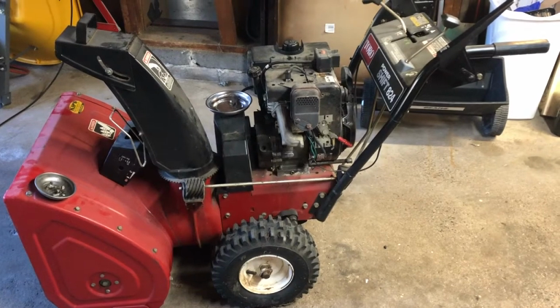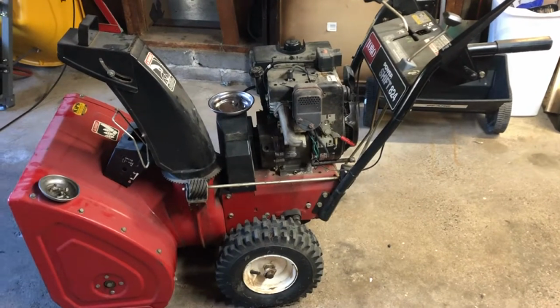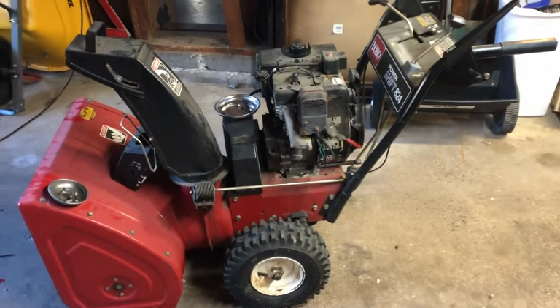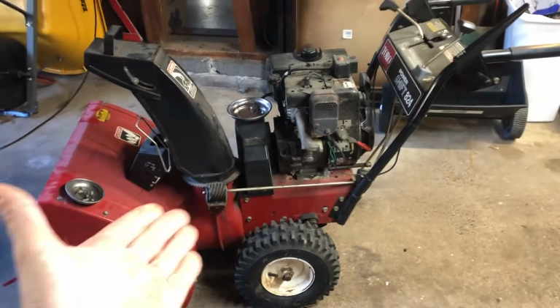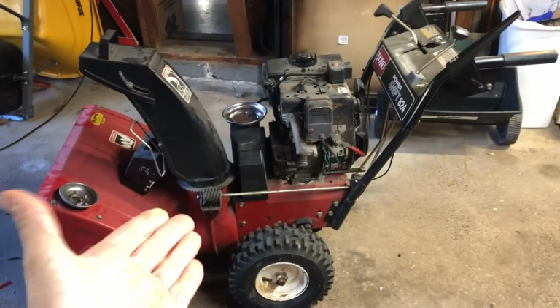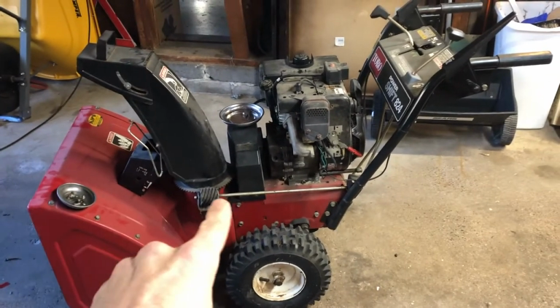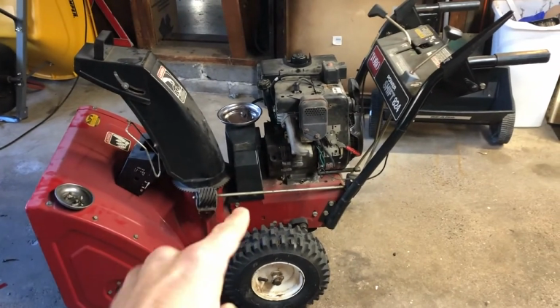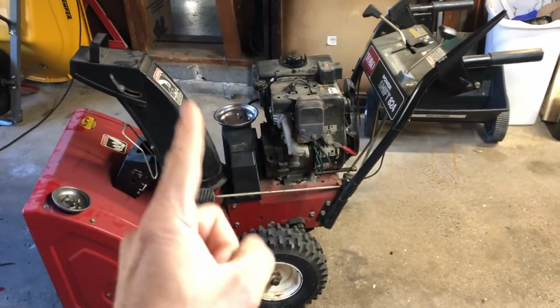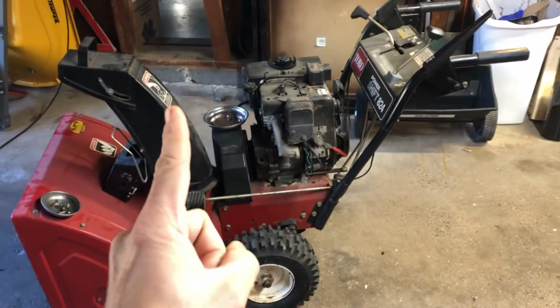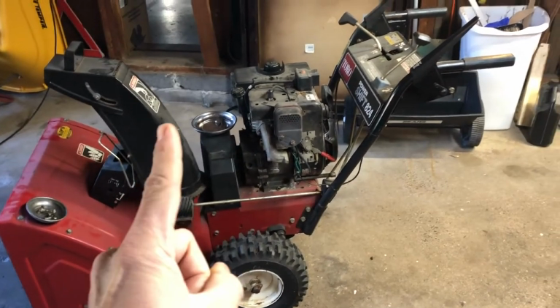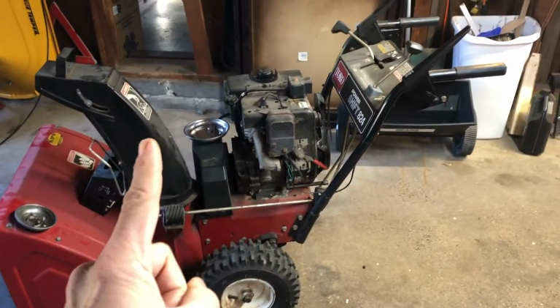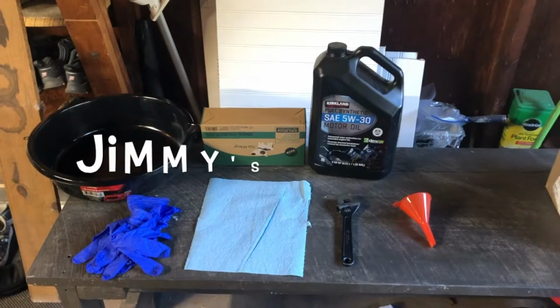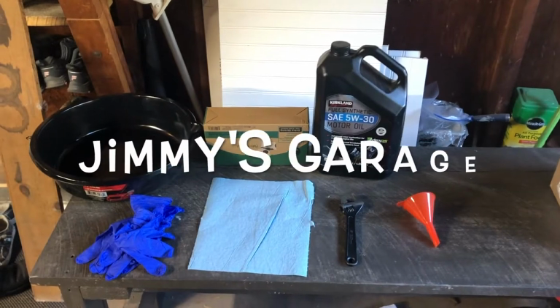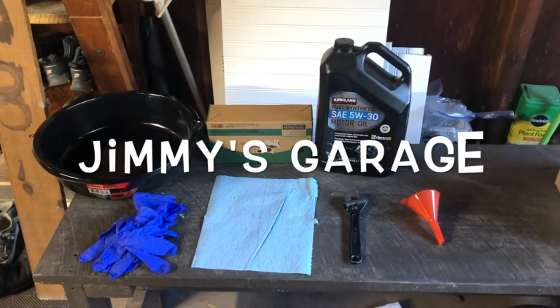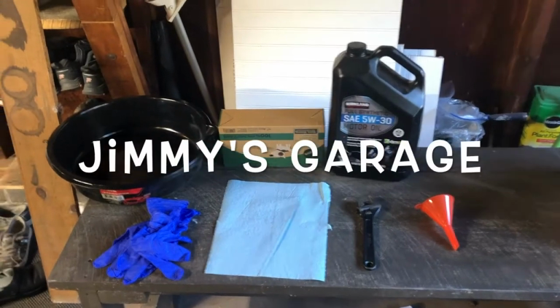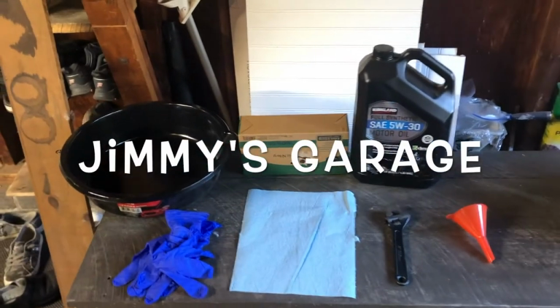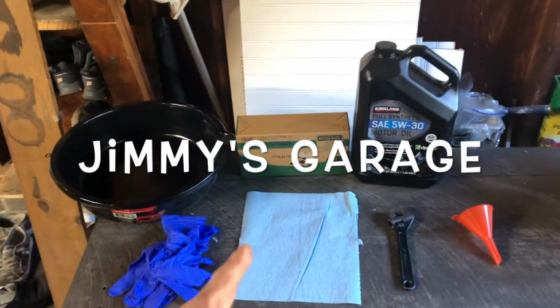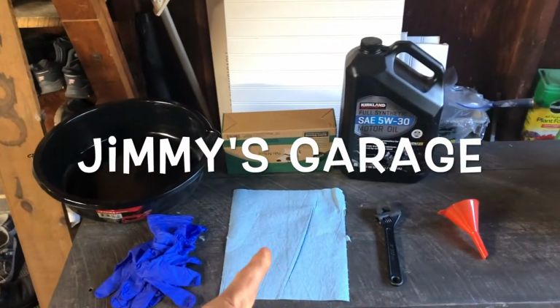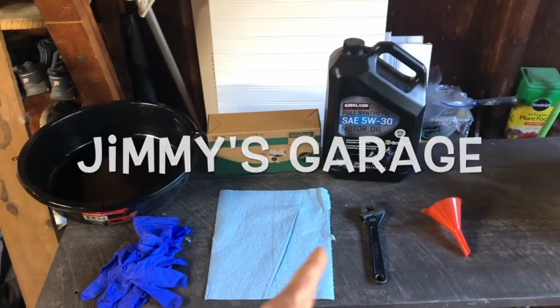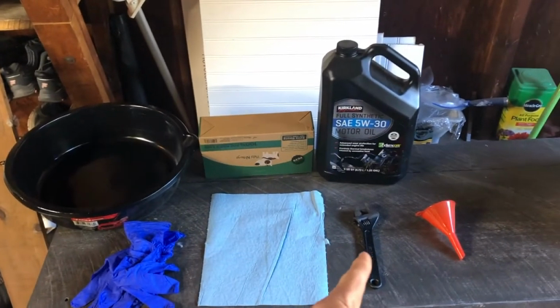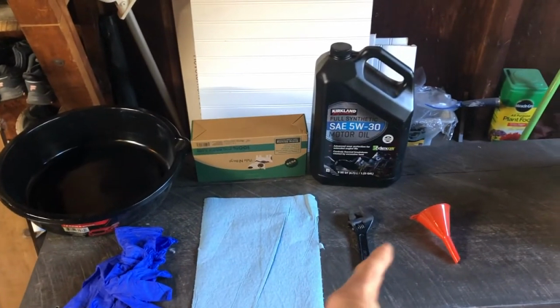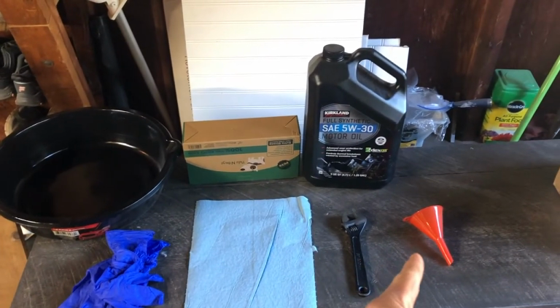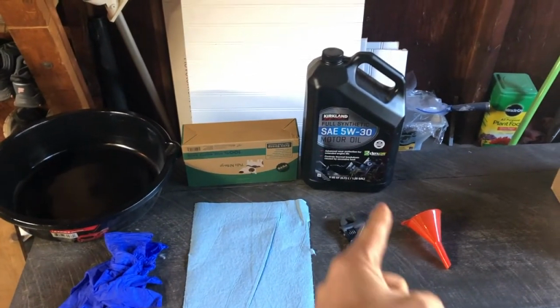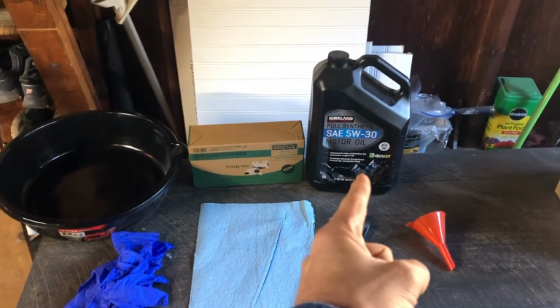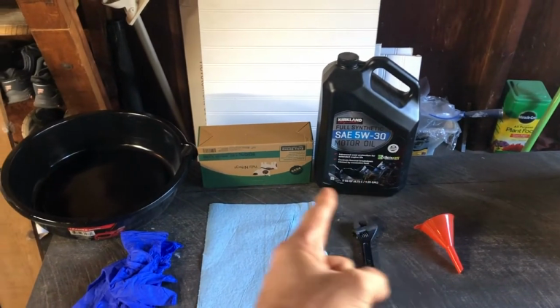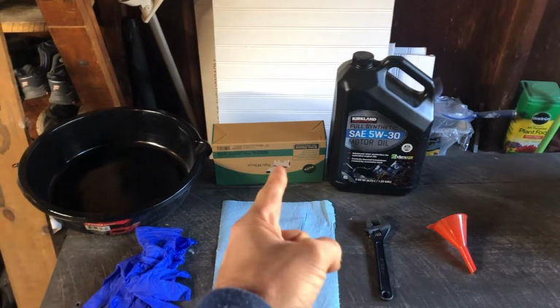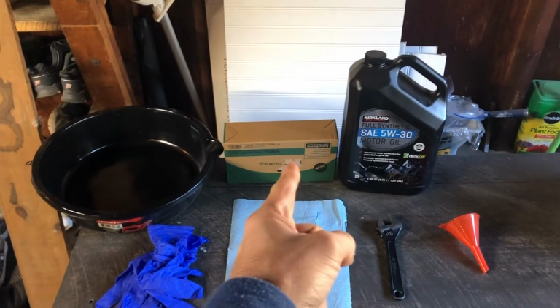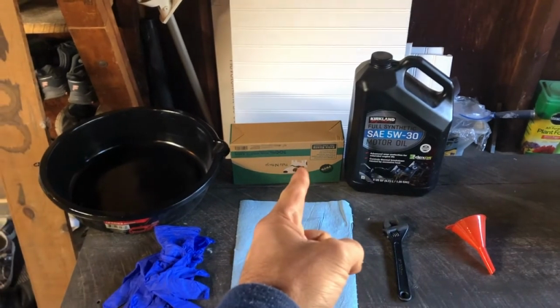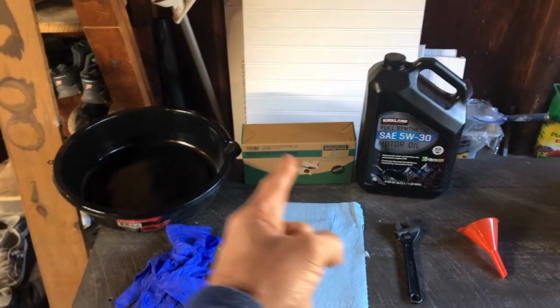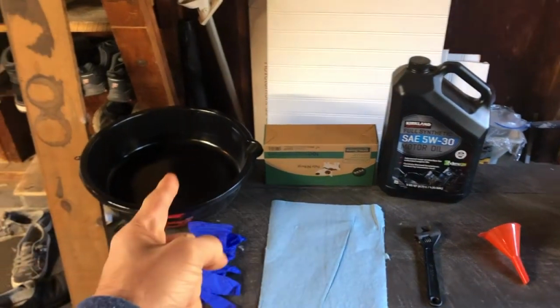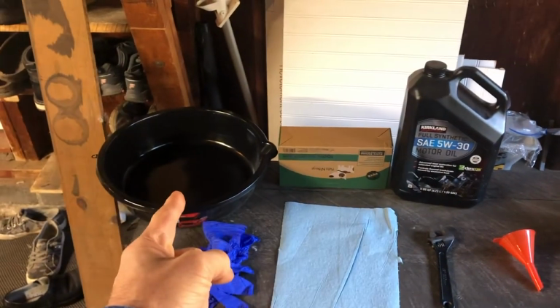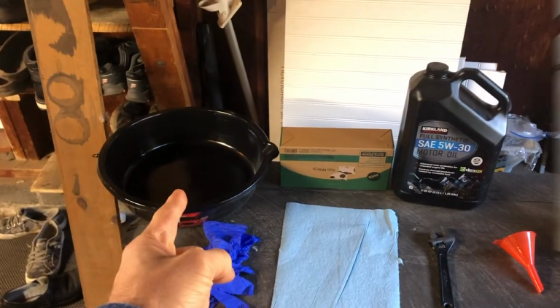All right, how to change the oil in a snowblower — I'm gonna show you how to do it in one minute. Tools you're gonna need: gloves, paper towel, a wrench, a funnel, some oil, something to prop the machine up with, and a catch pan.